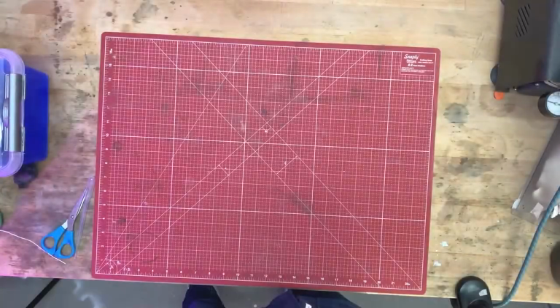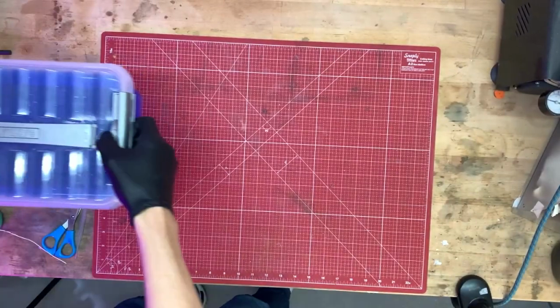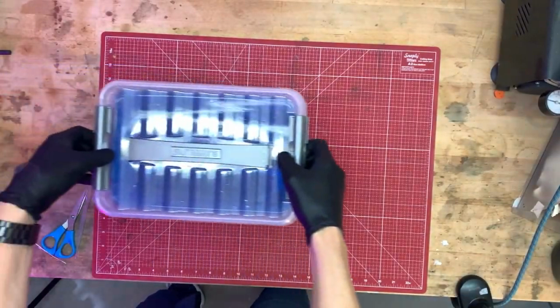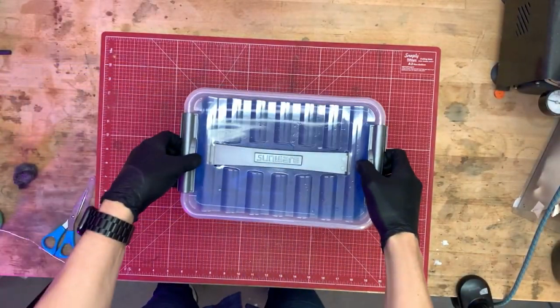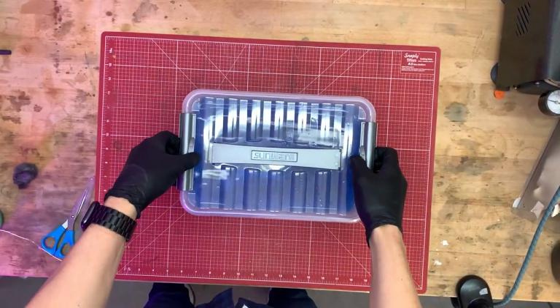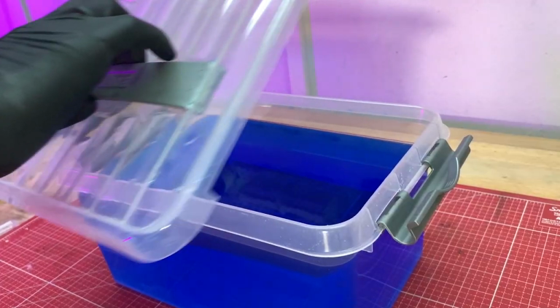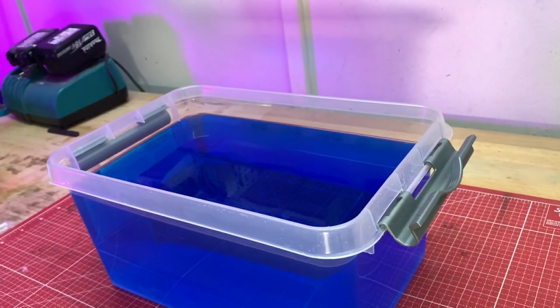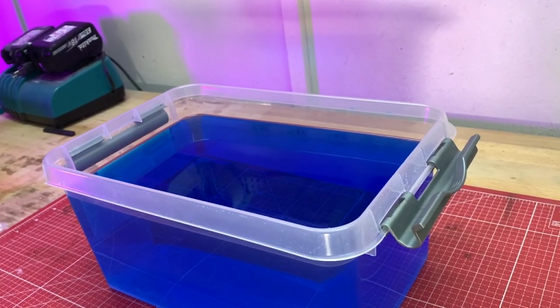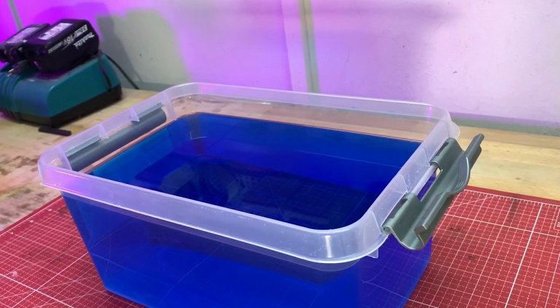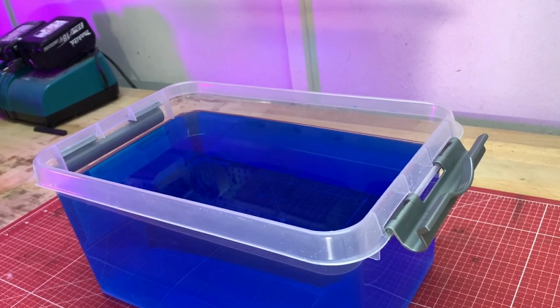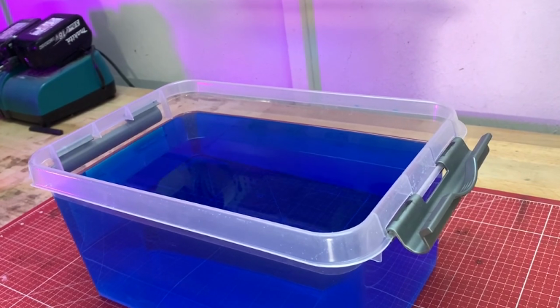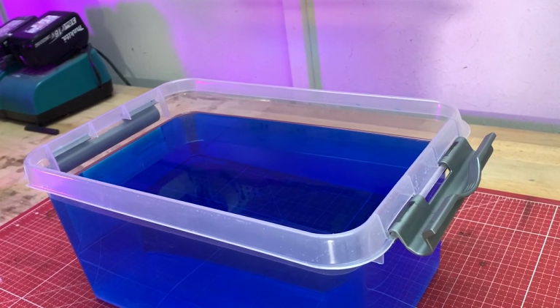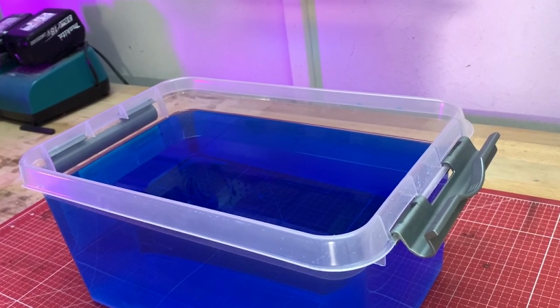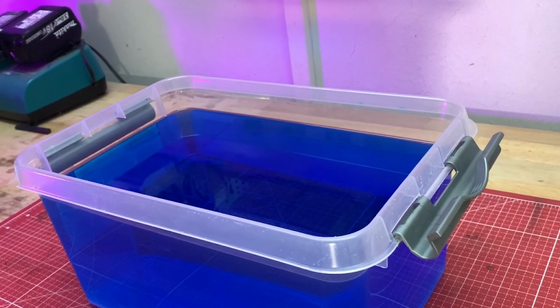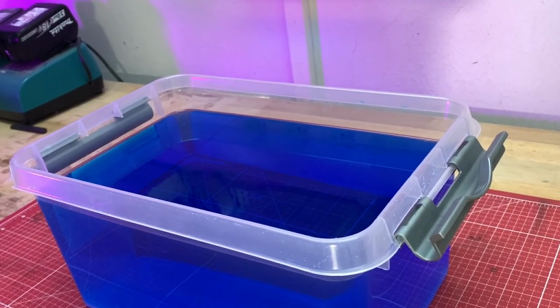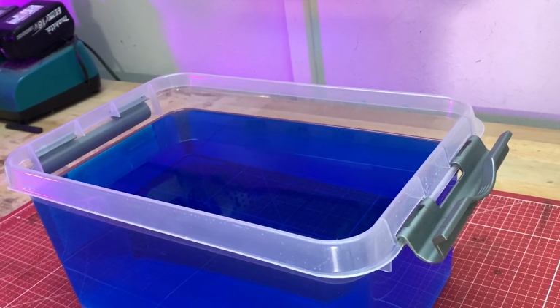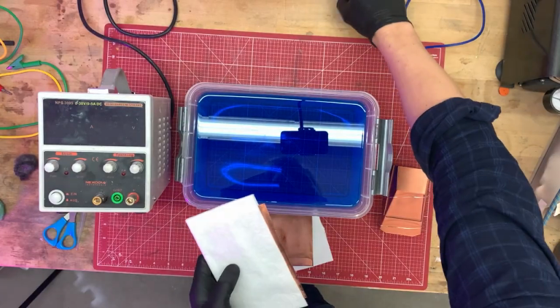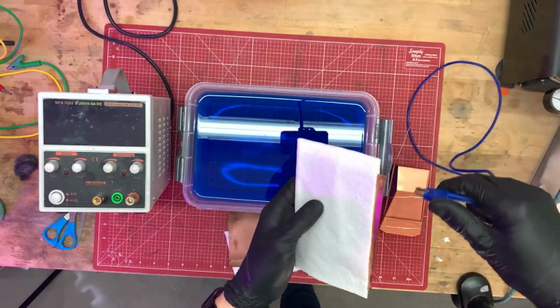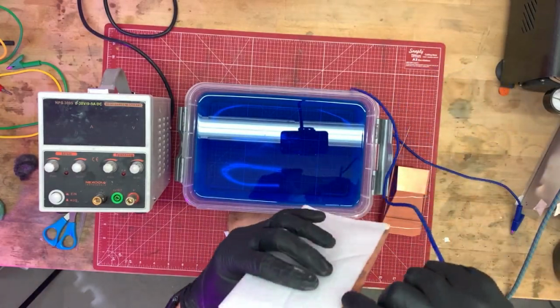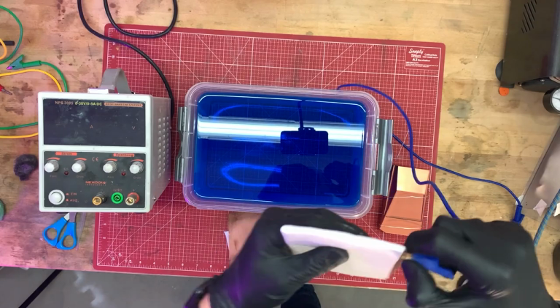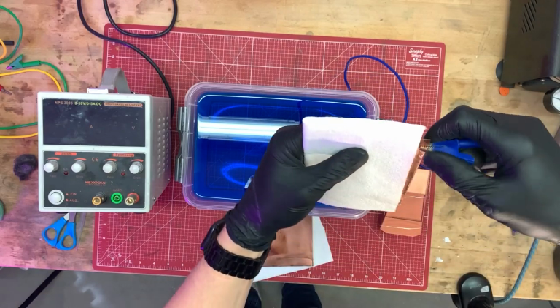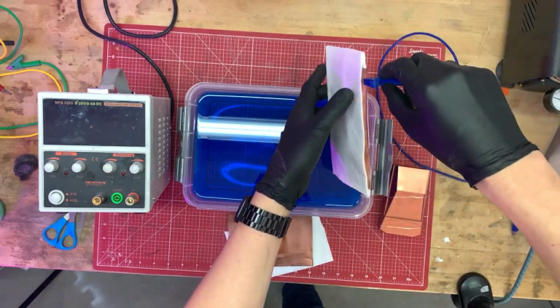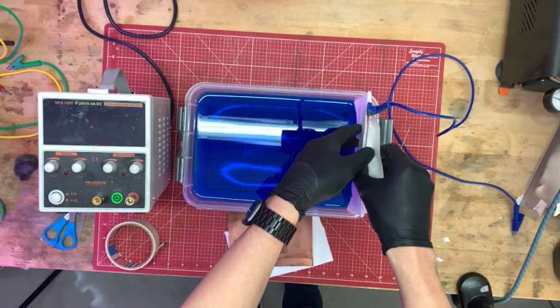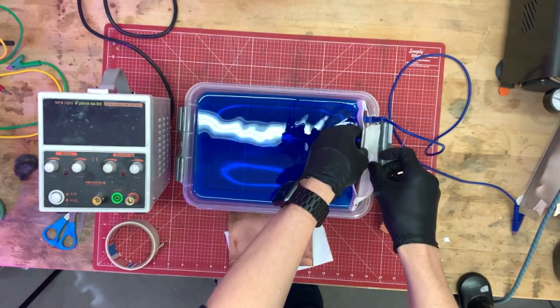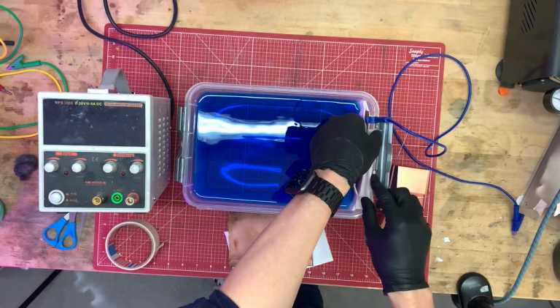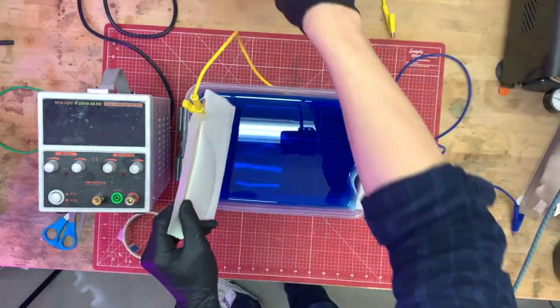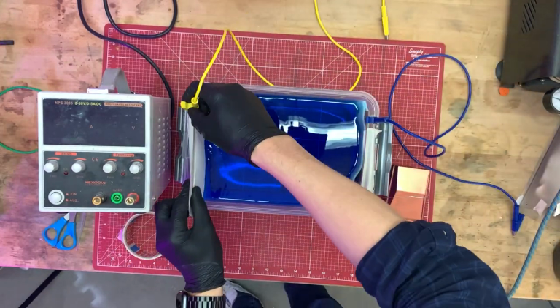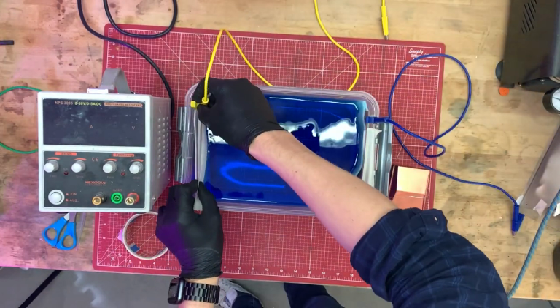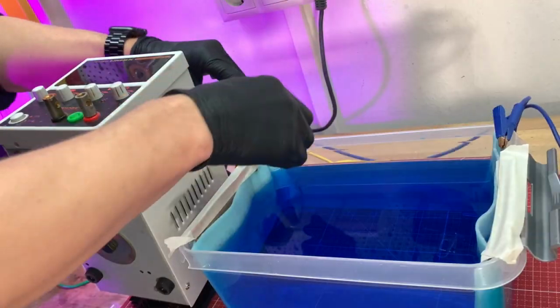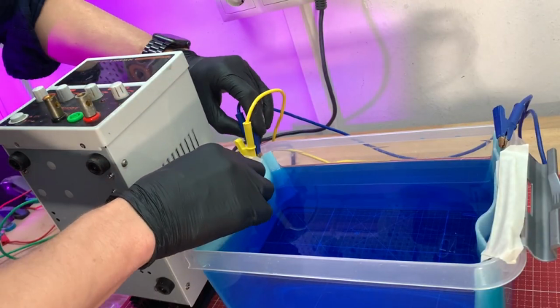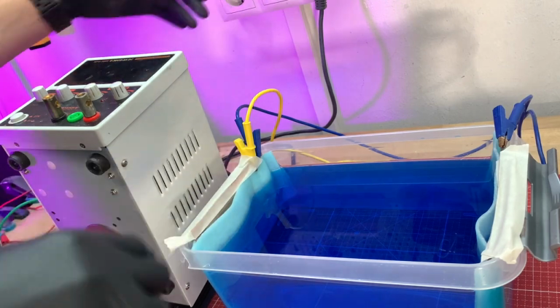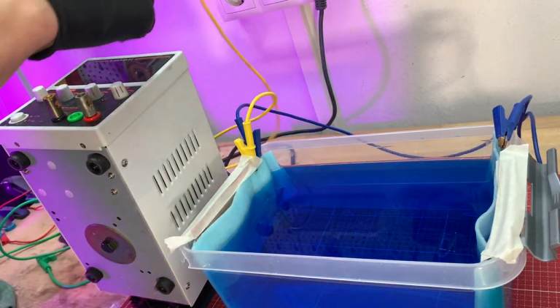Next, we prepare our galvanic bath. It consists of a ready mix, acidic copper electrolyte with brightener. You probably already know how this works — if not, I have linked a detailed video here.